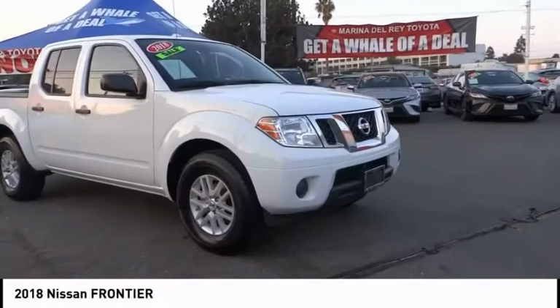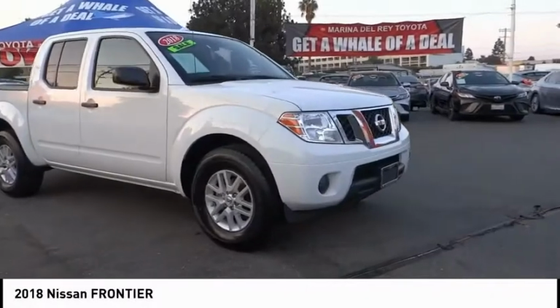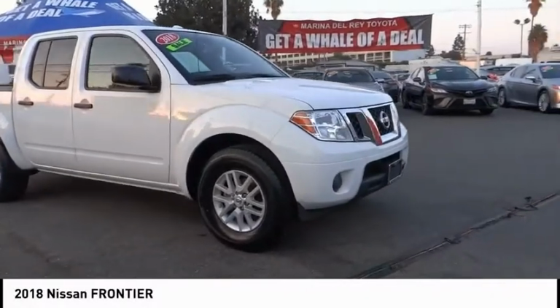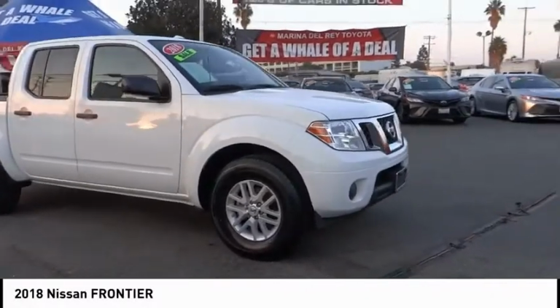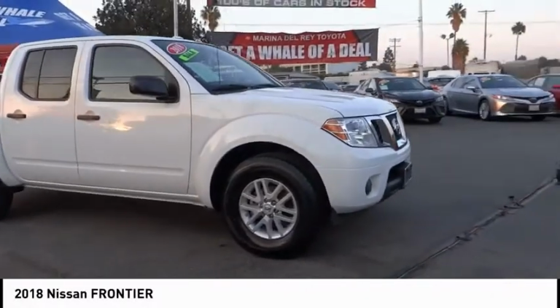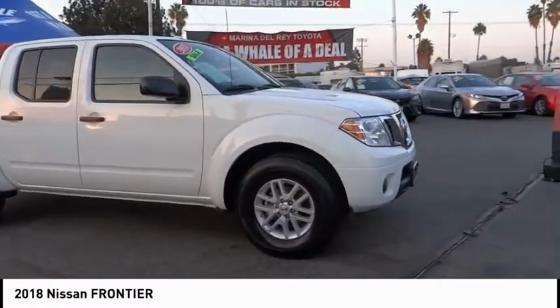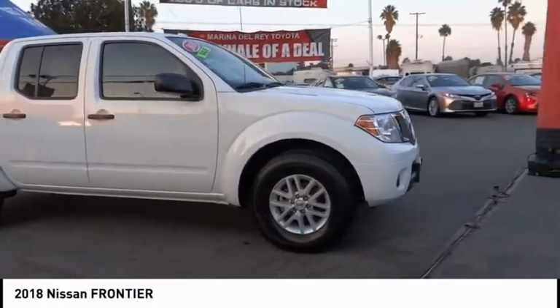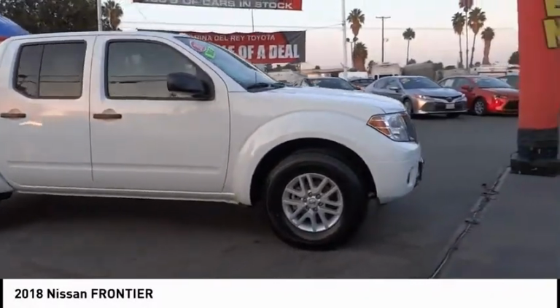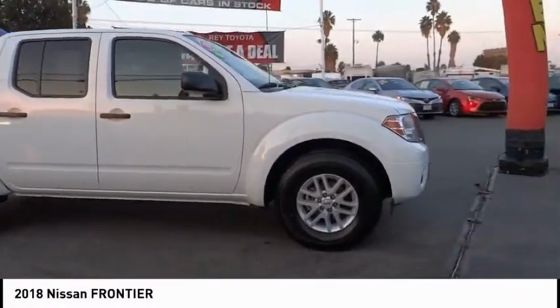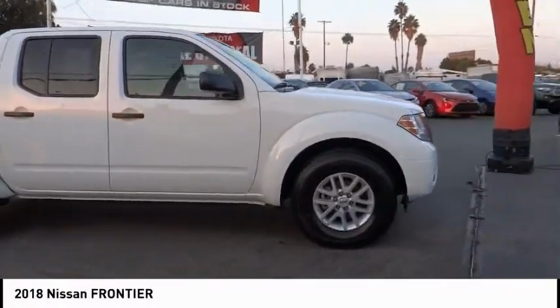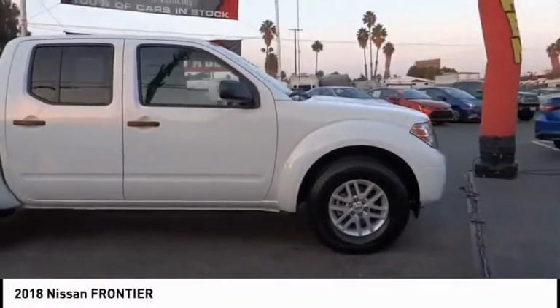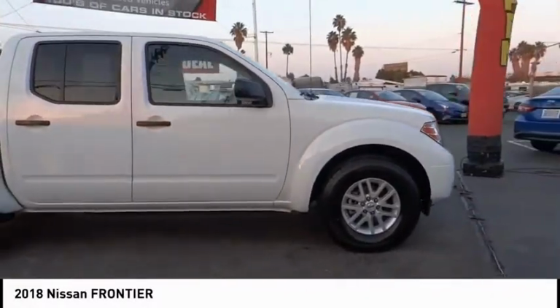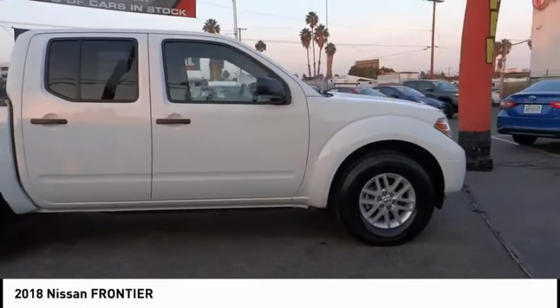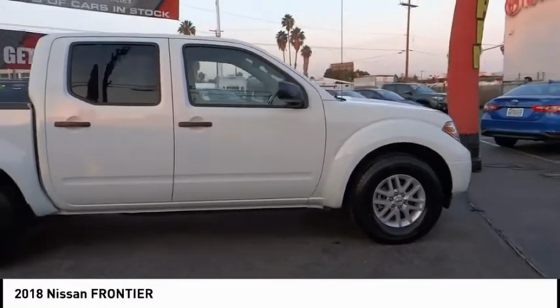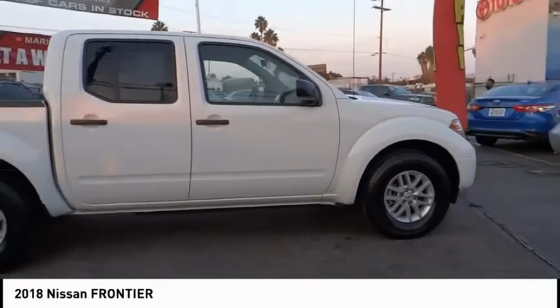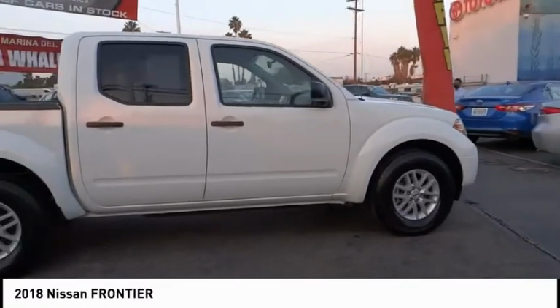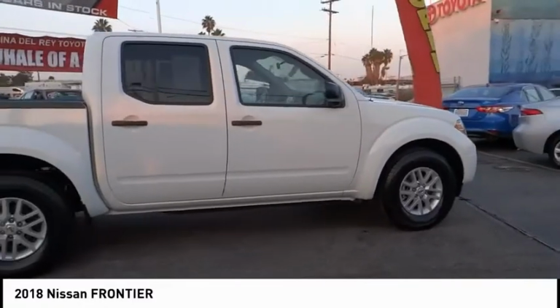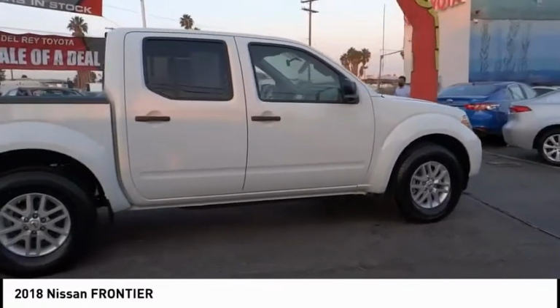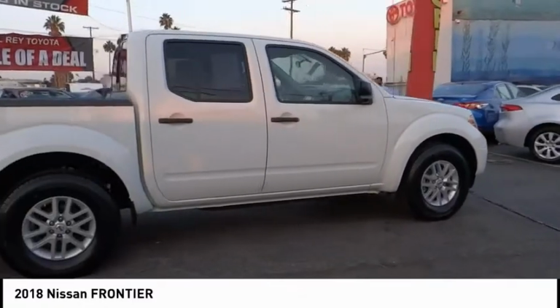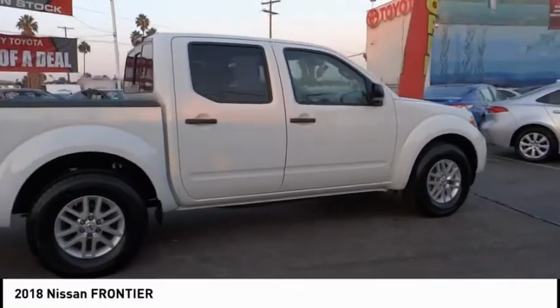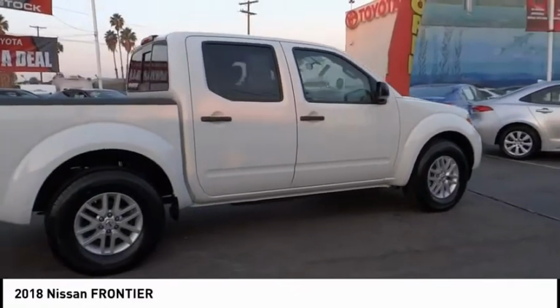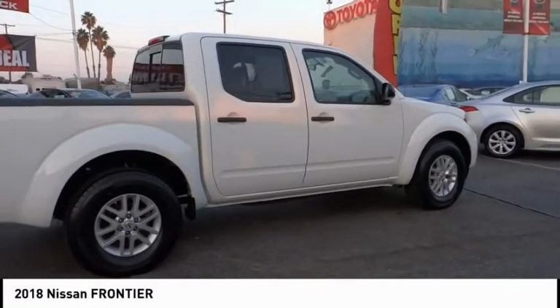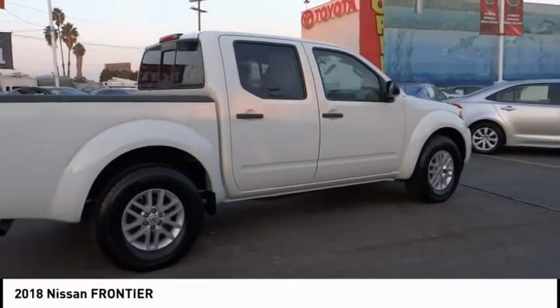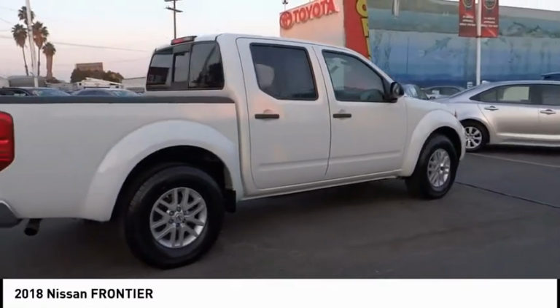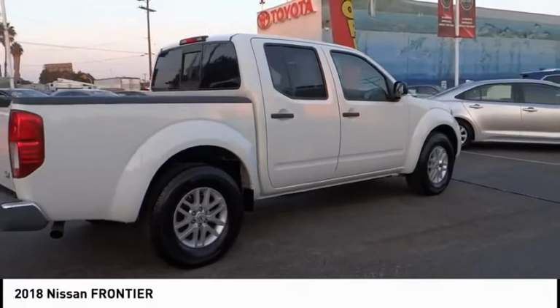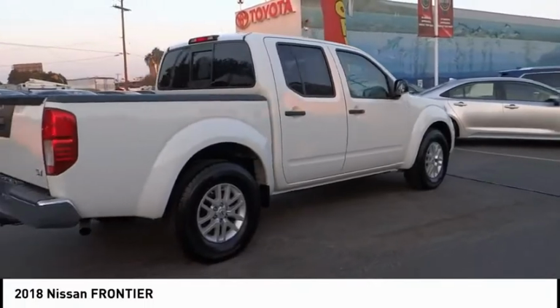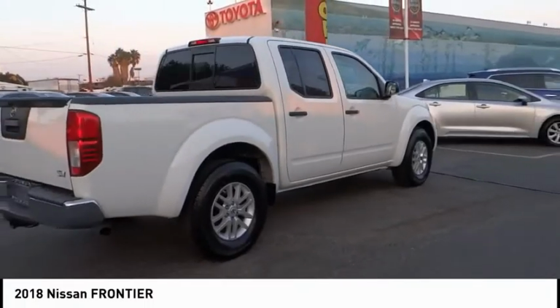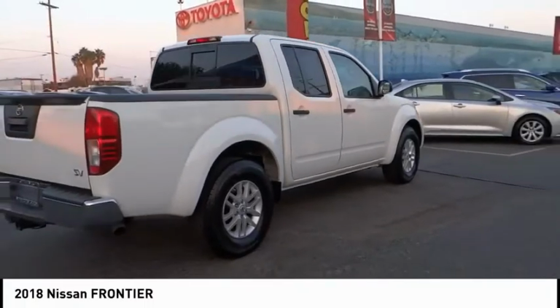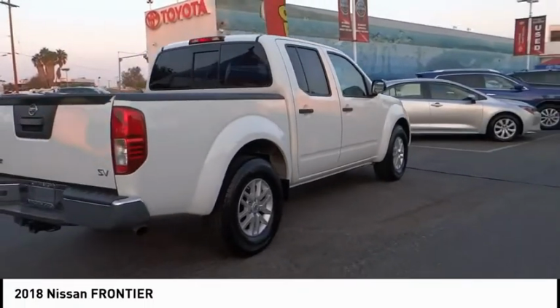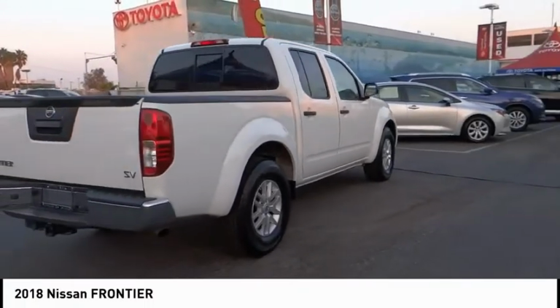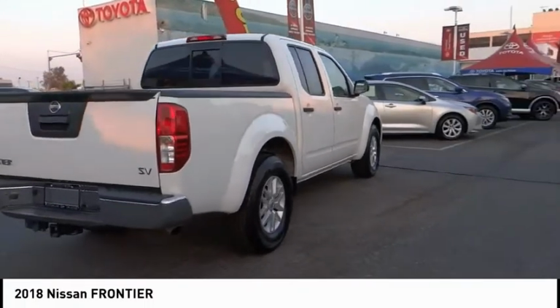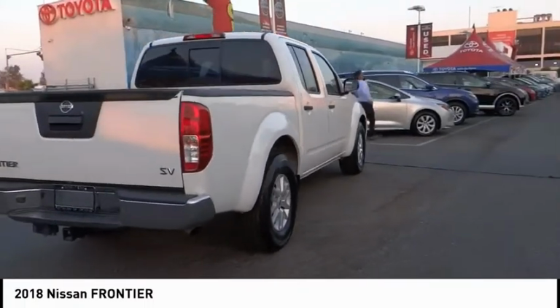Stop by and take a look at the 2018 Frontier. The Nissan Frontier offers a full-length, fully-boxed frame for strength, serious off-road capabilities, and a 5-star rating for side-impact crash safety.